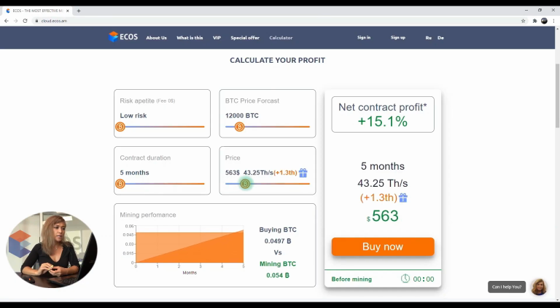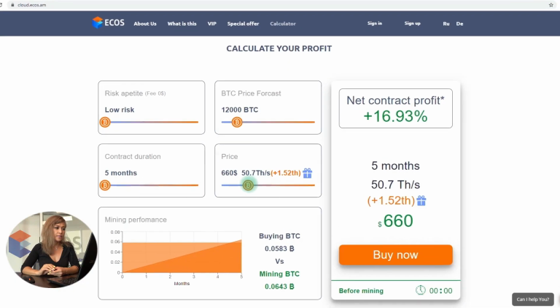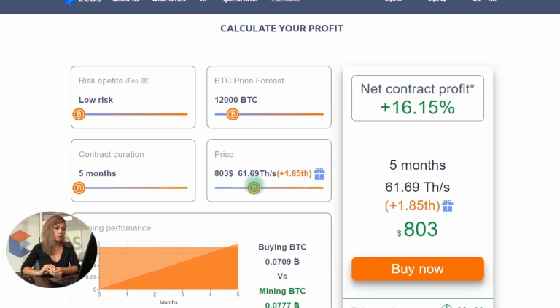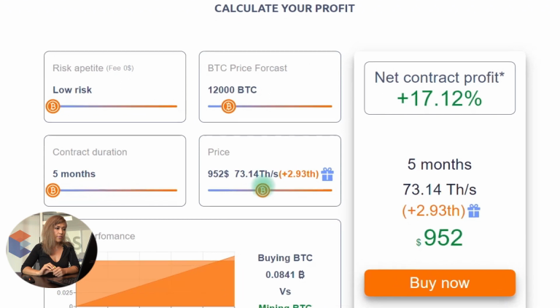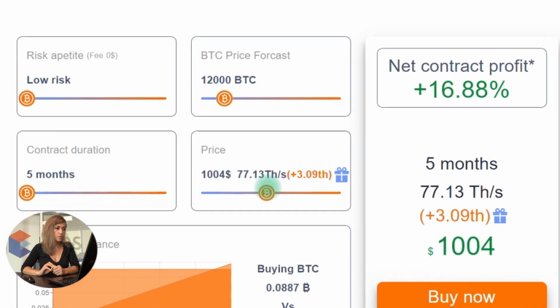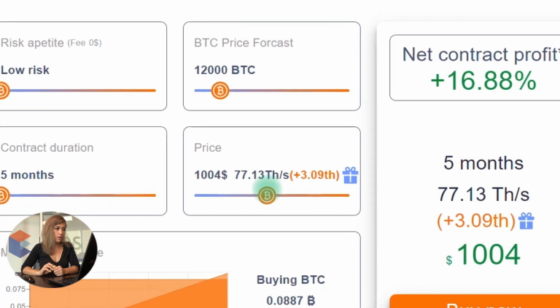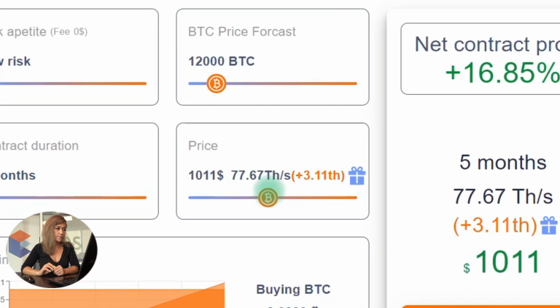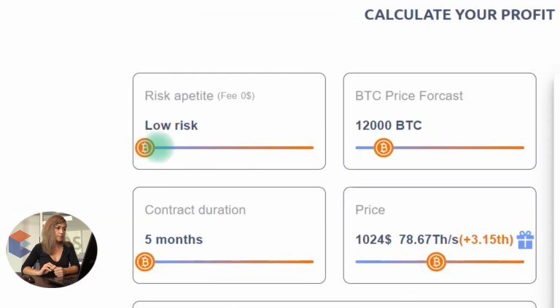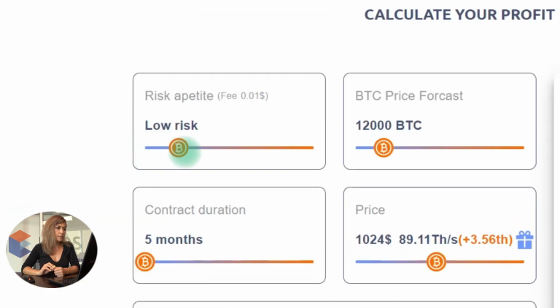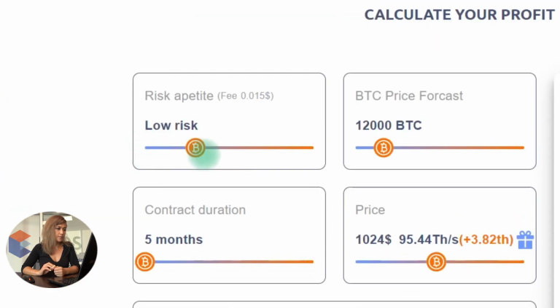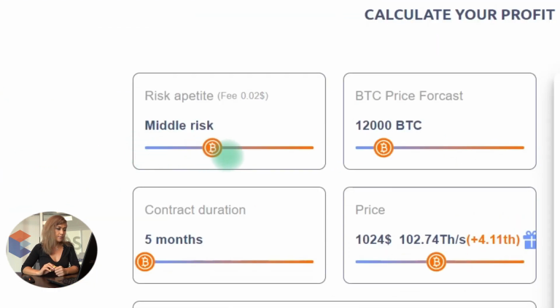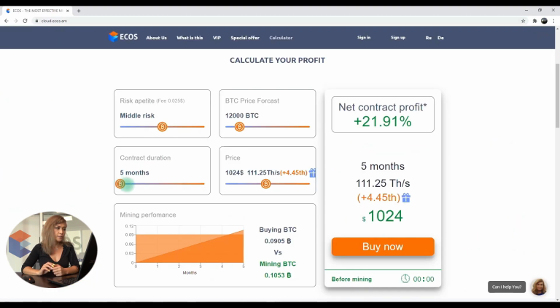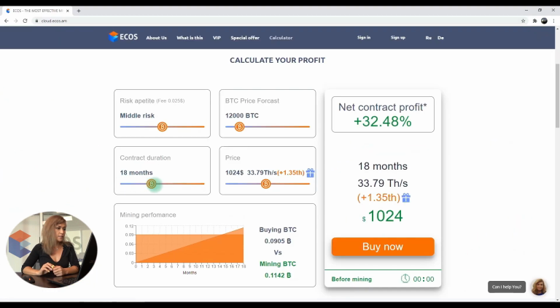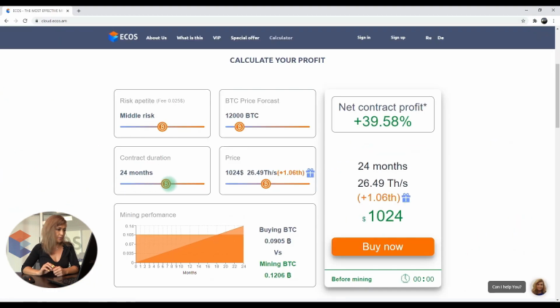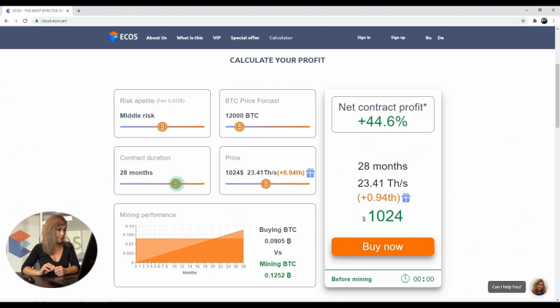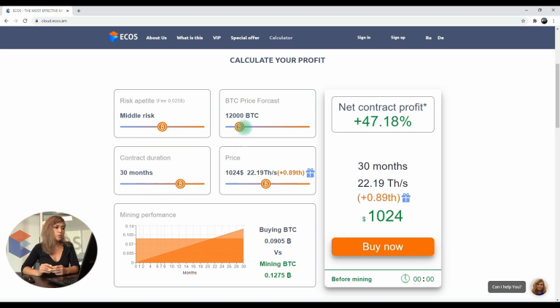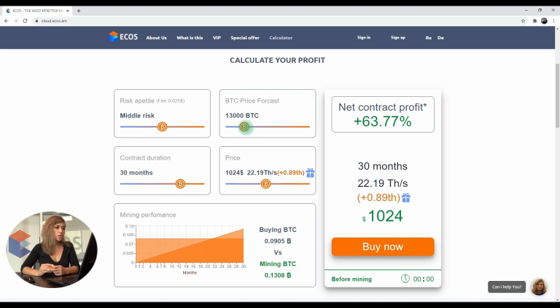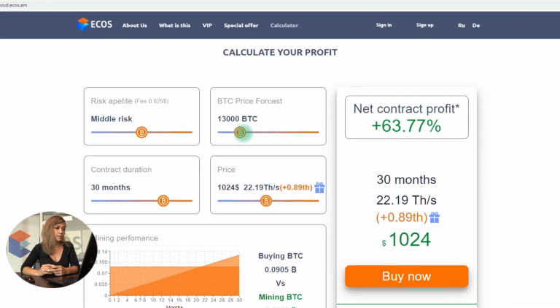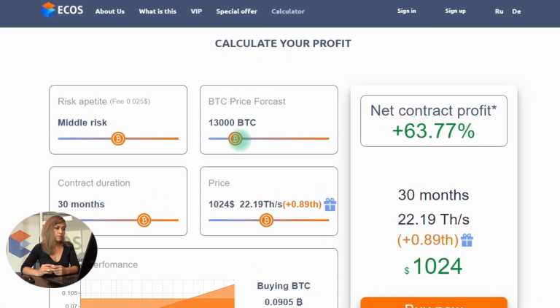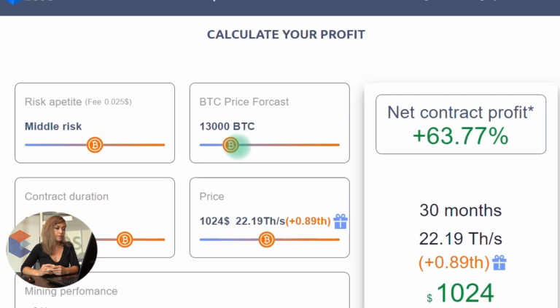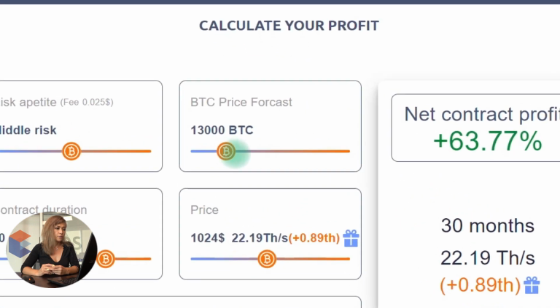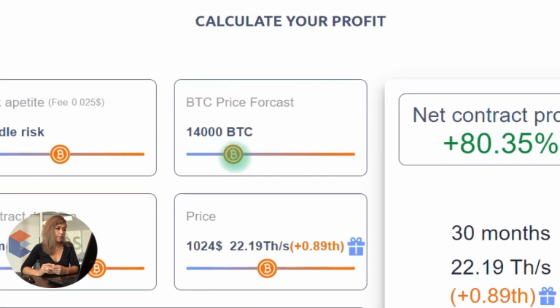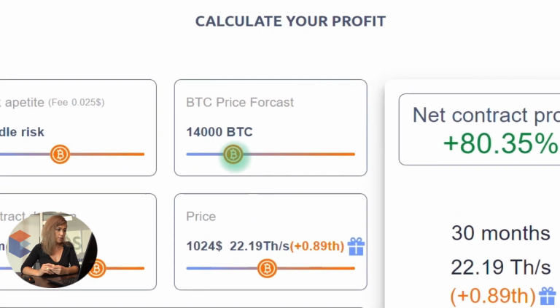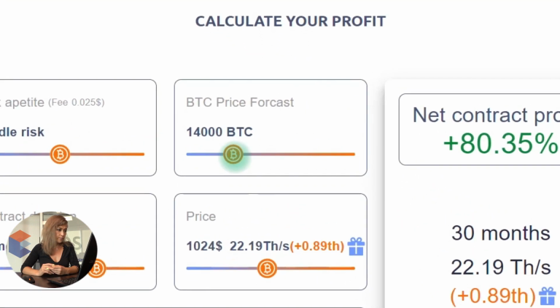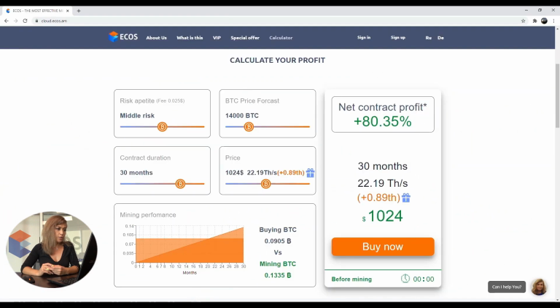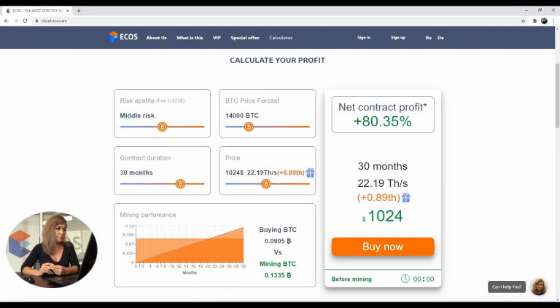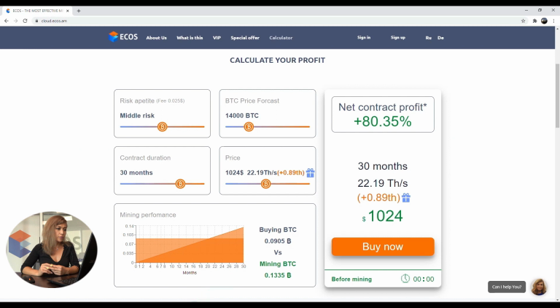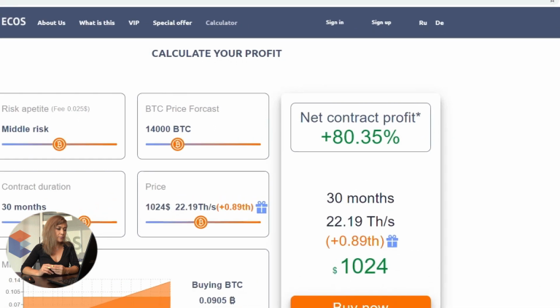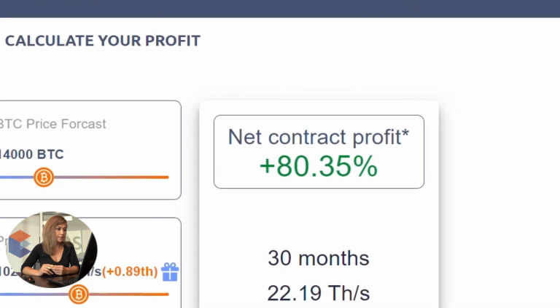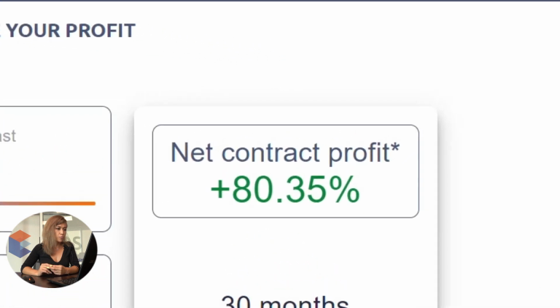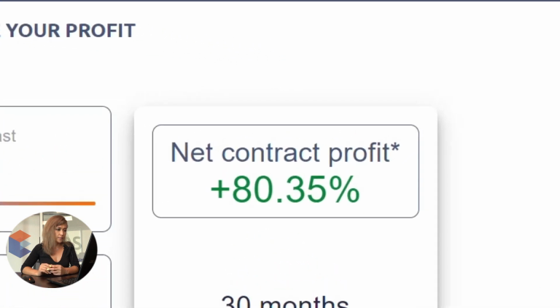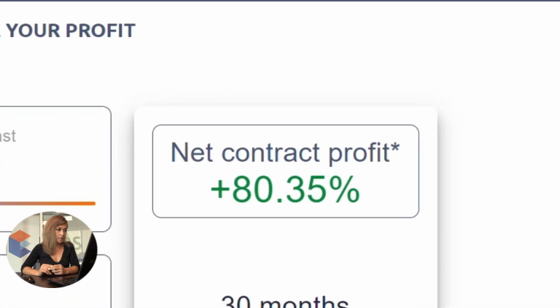If you would like to invest around one thousand dollars, select middle risk, a 30-month period, and a bitcoin exchange rate of around 14,000 — you can expect around 80 percent profit in this case.